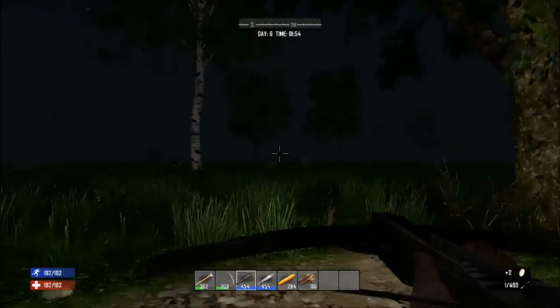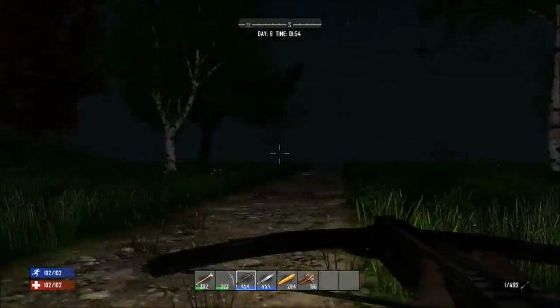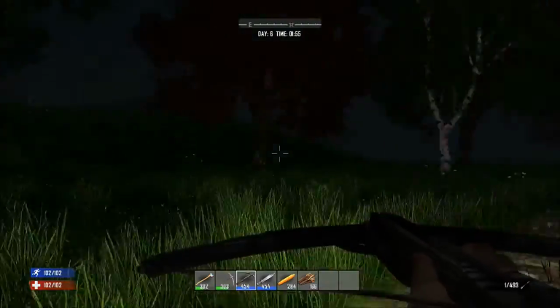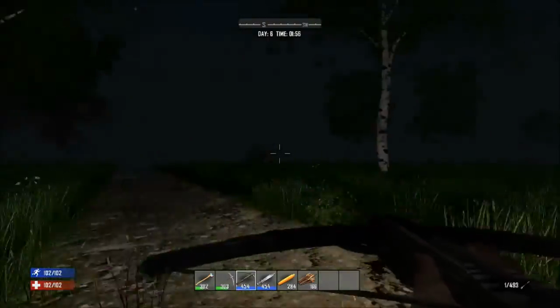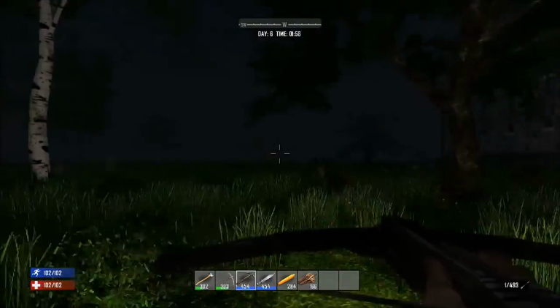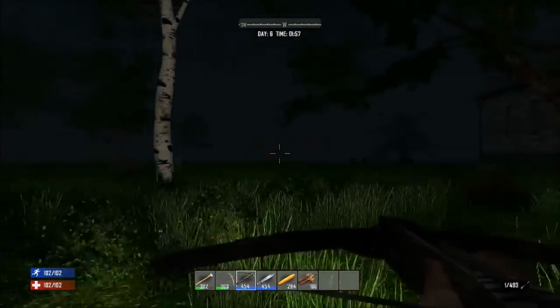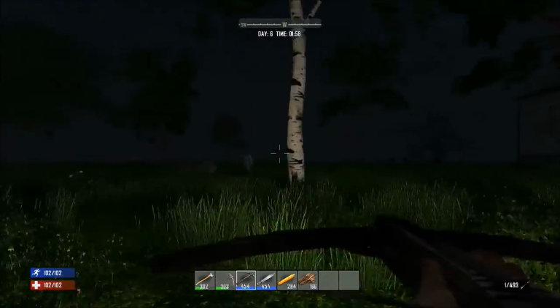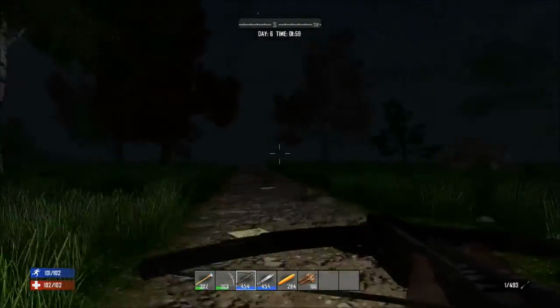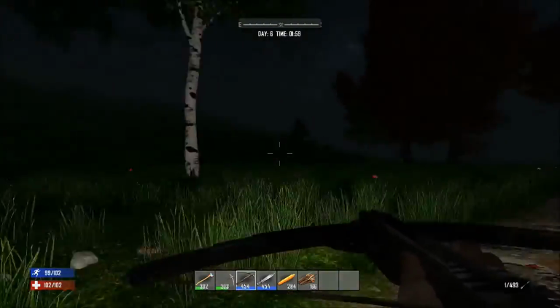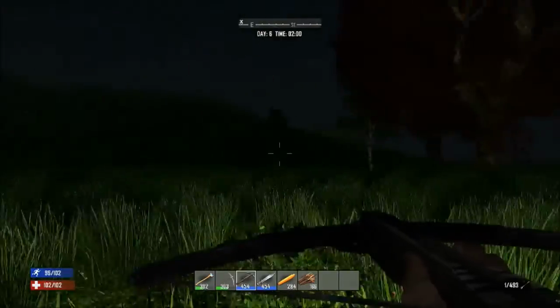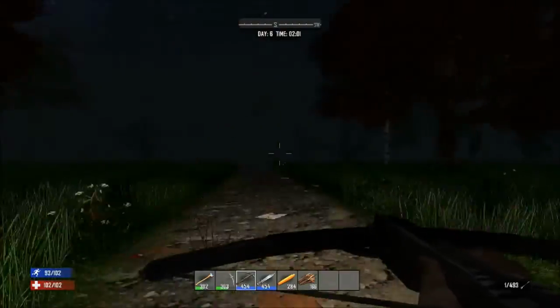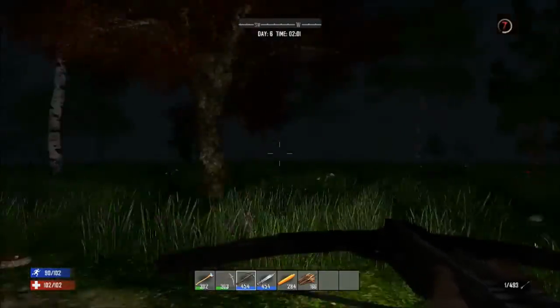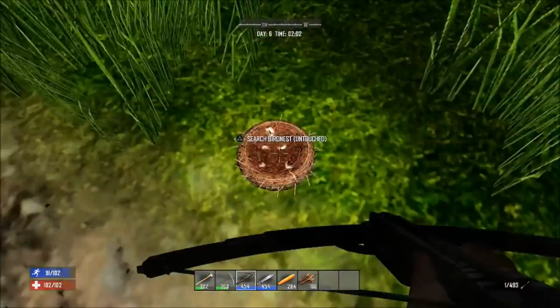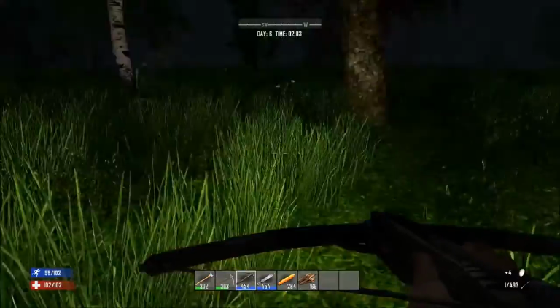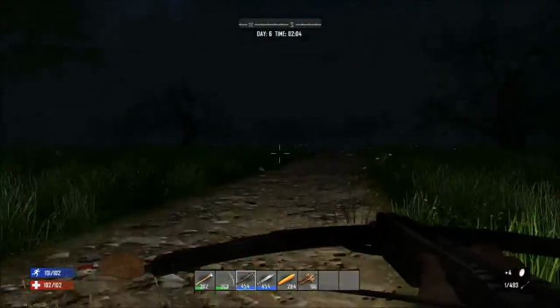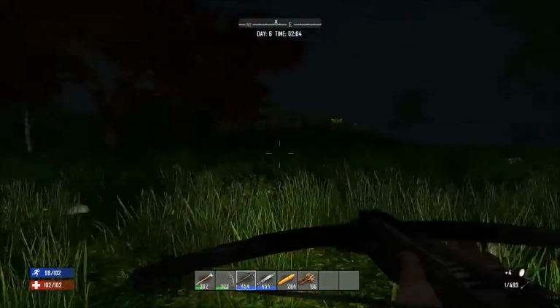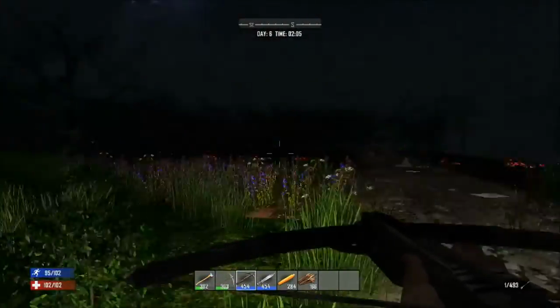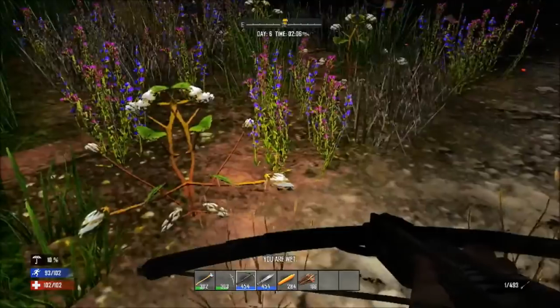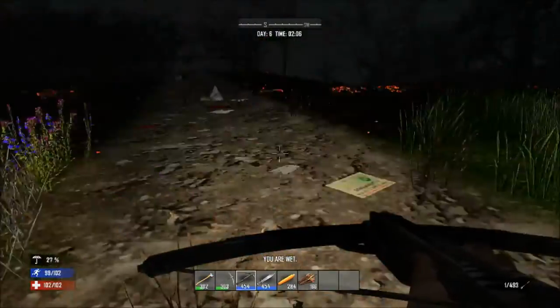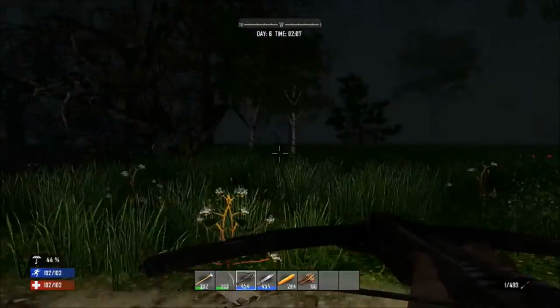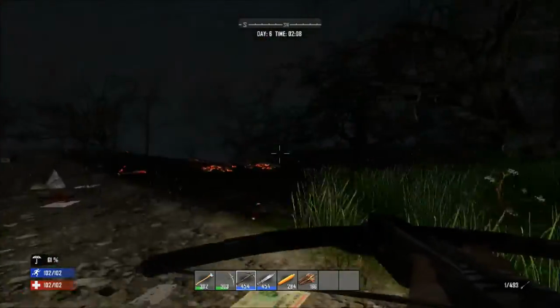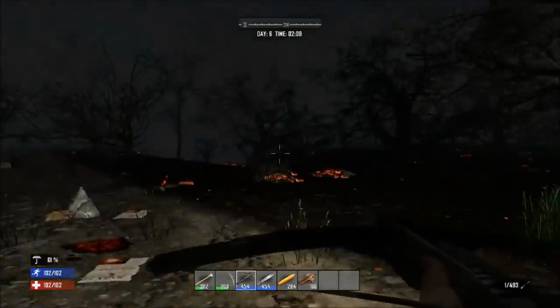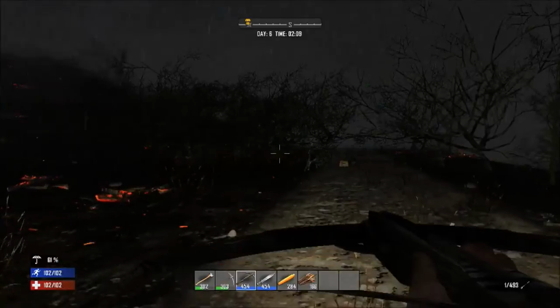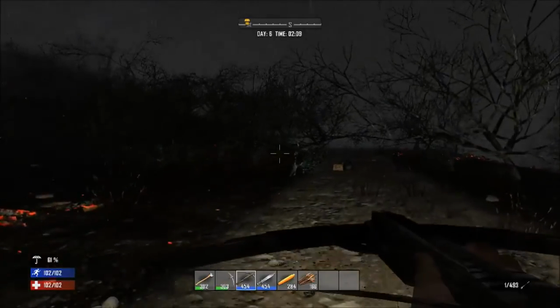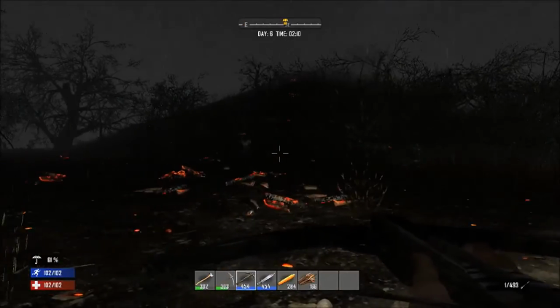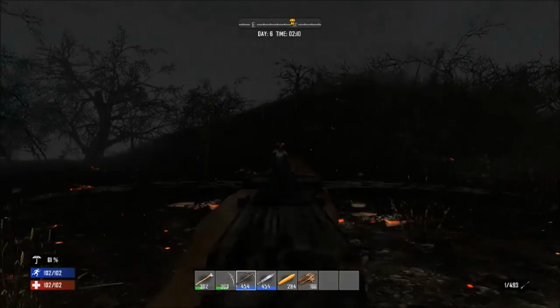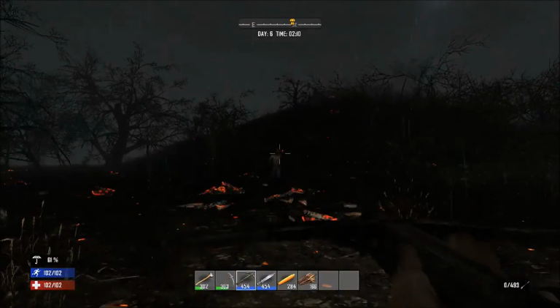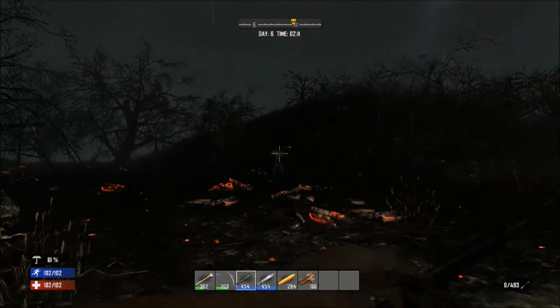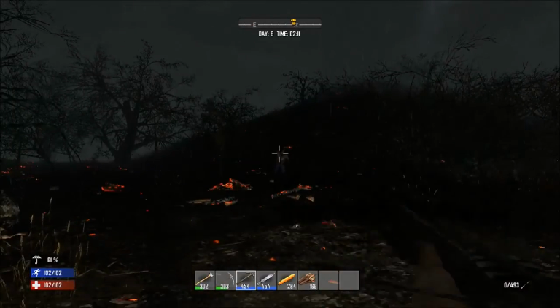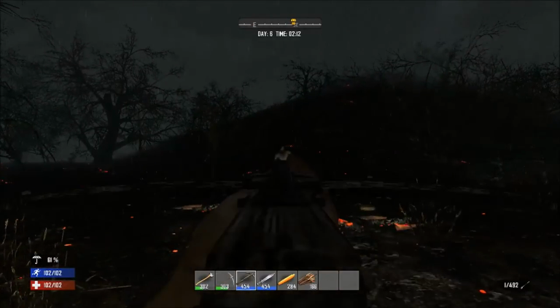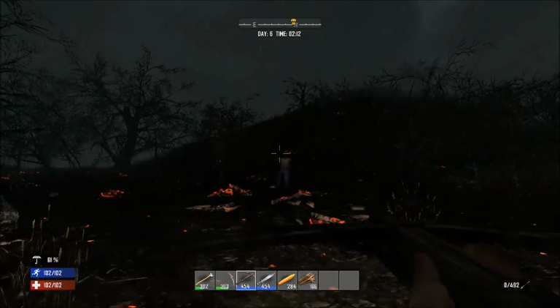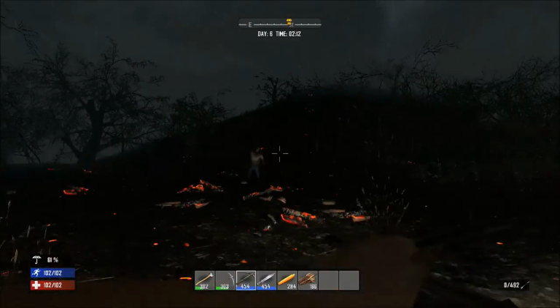Once you've cleared out the area of all animals and you've gotten your bird's nests, go ahead and begin making your way south. If you're anywhere in the area of a supply drop, begin making your way to your supply drop and collect it.